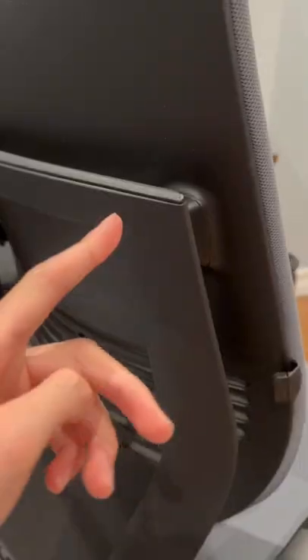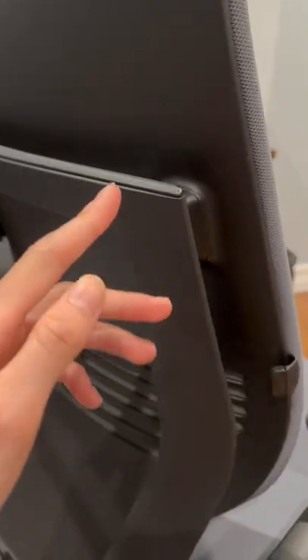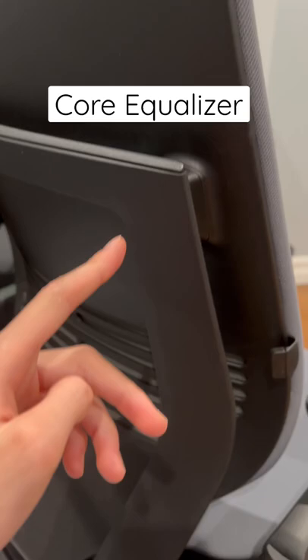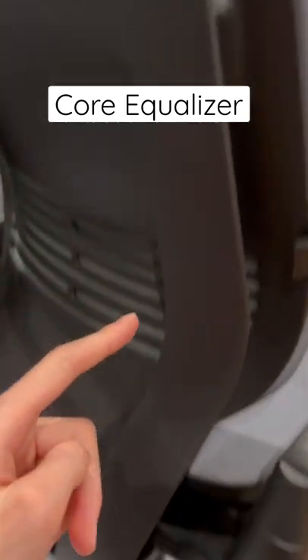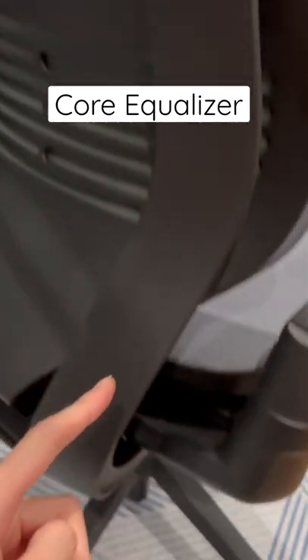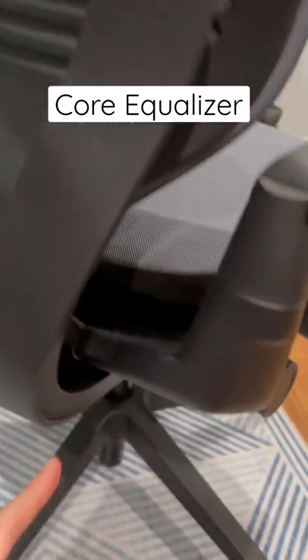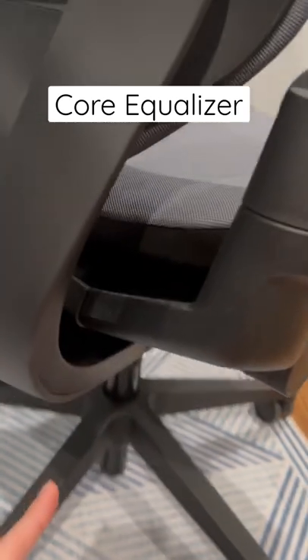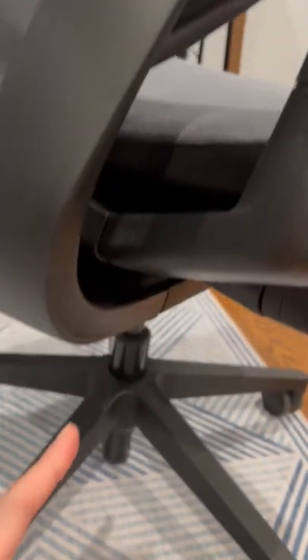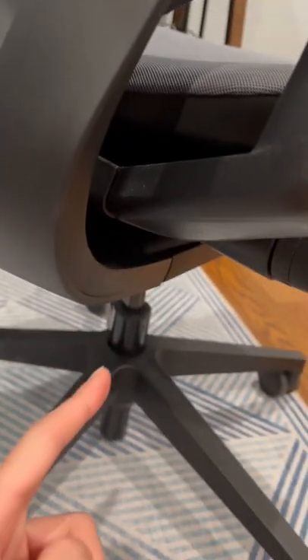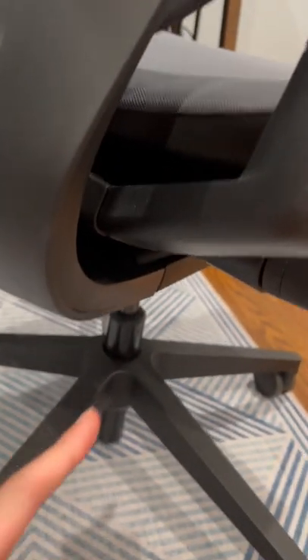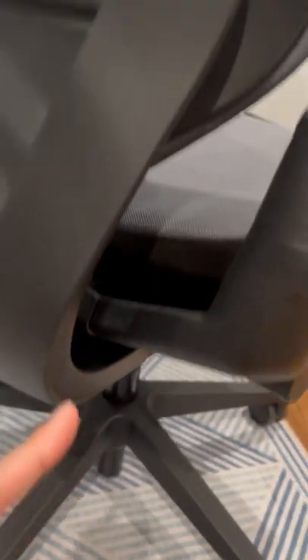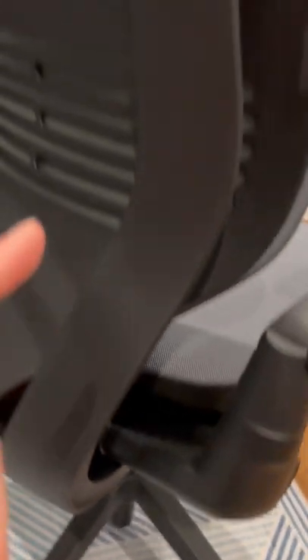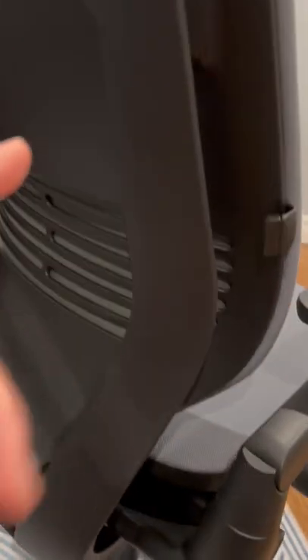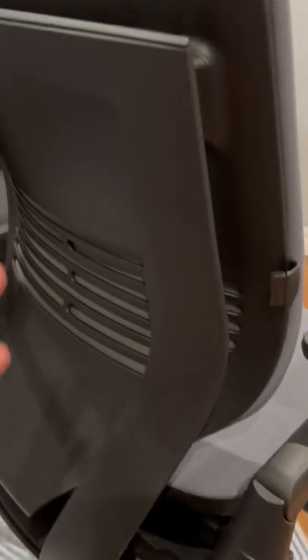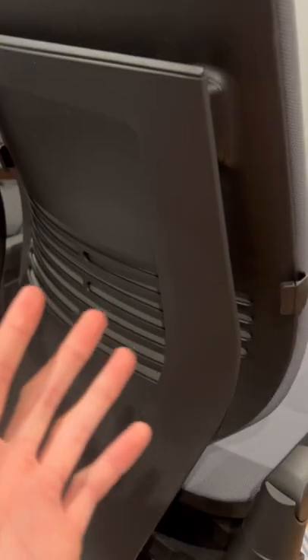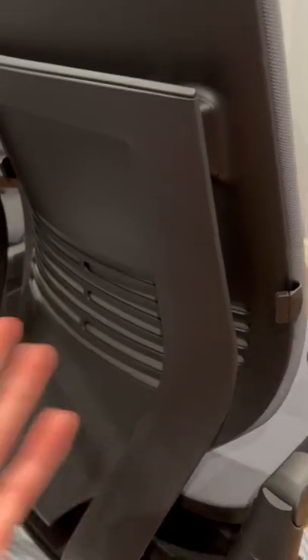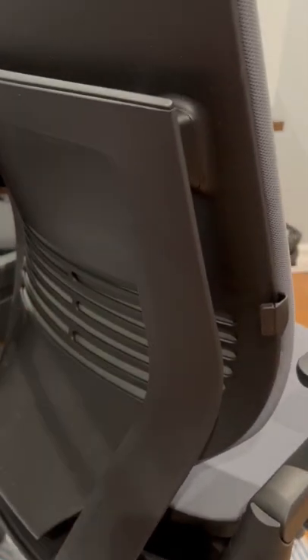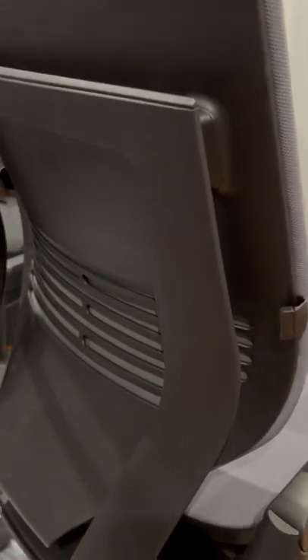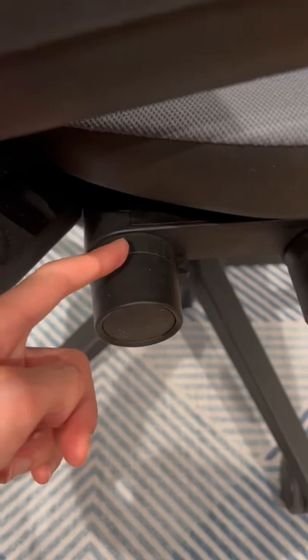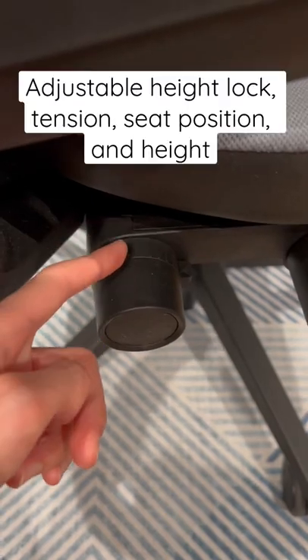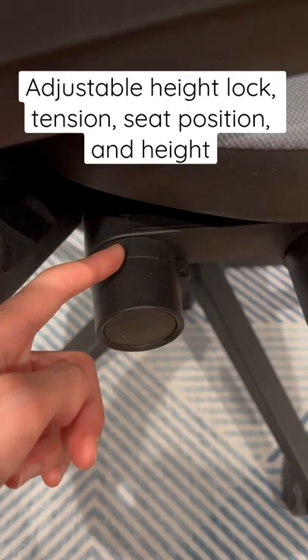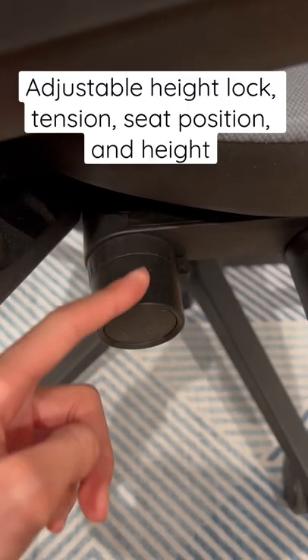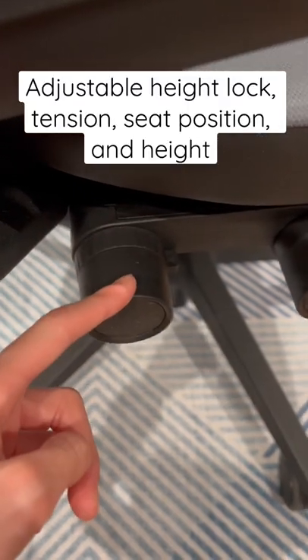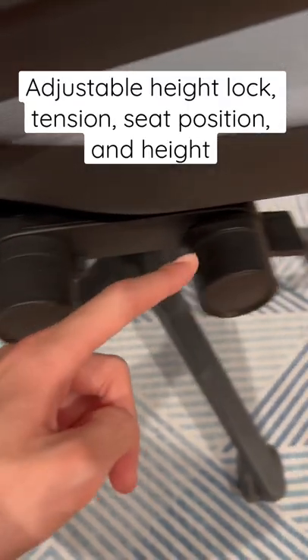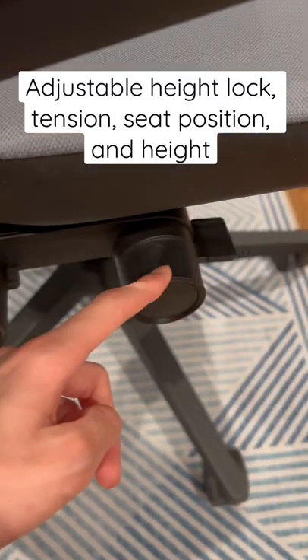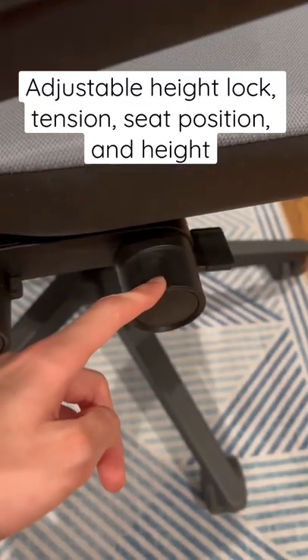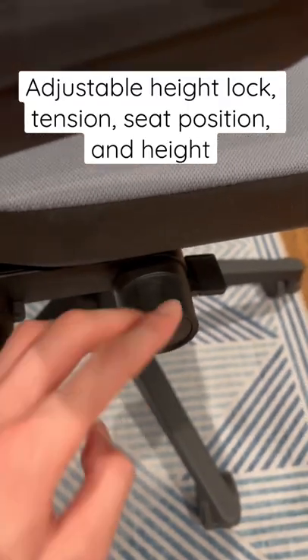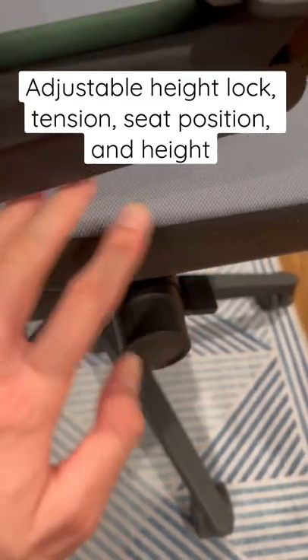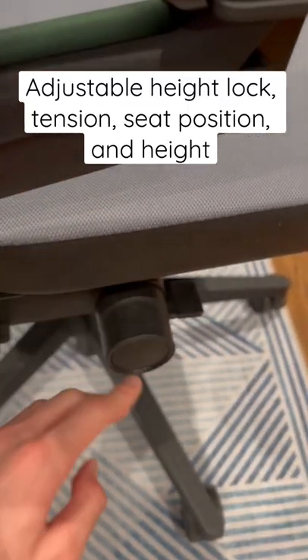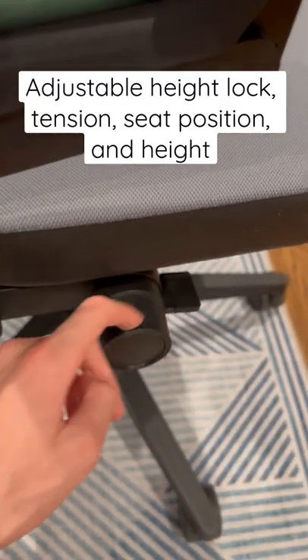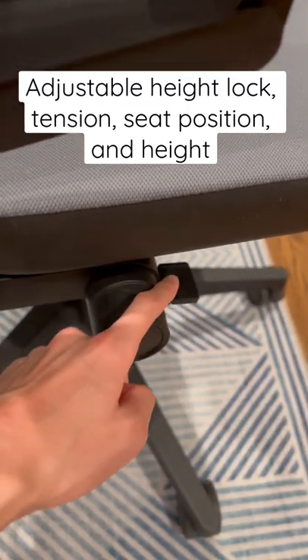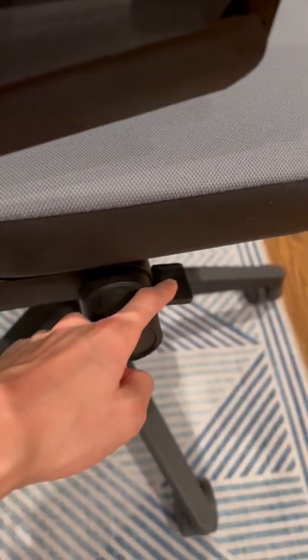The back of the chair is physically connected to the bottom of it, so that when you lean back, your legs and back stay together. You can adjust recline lock, tension, the seat, back and forth movement, and of course the height.